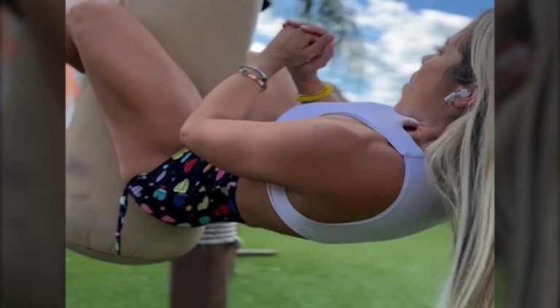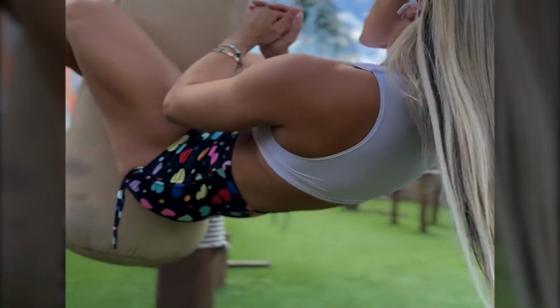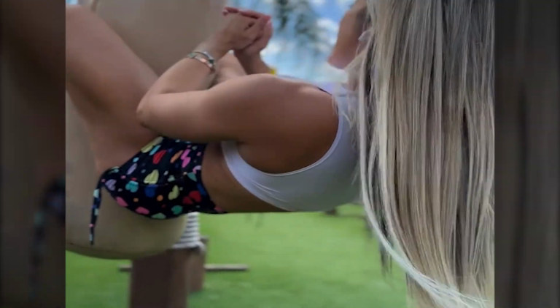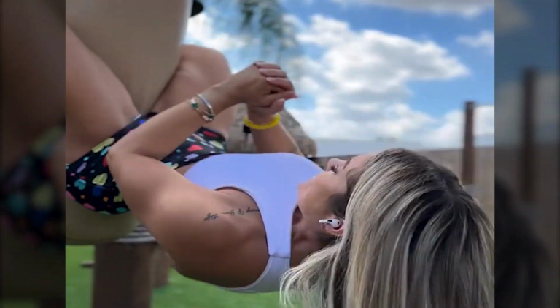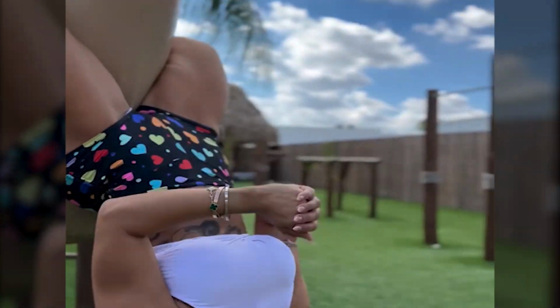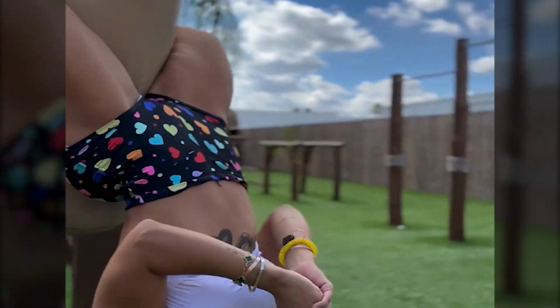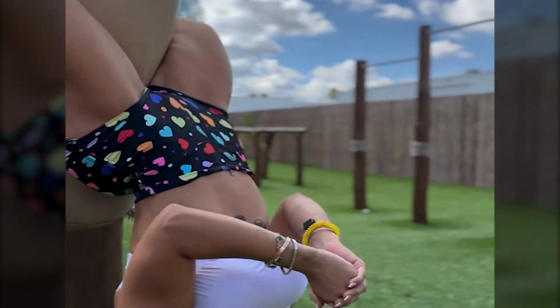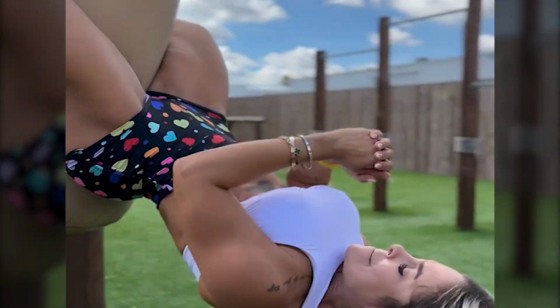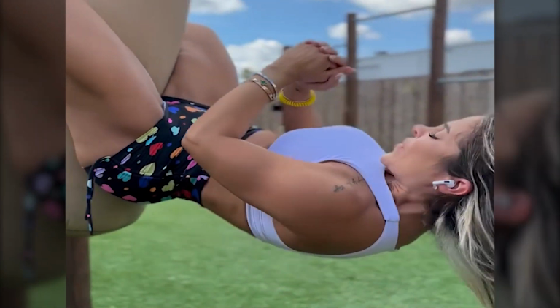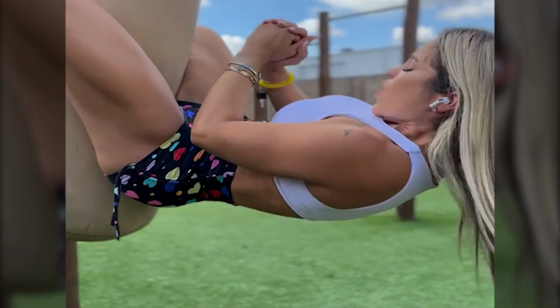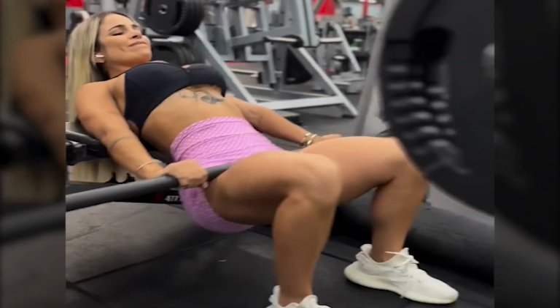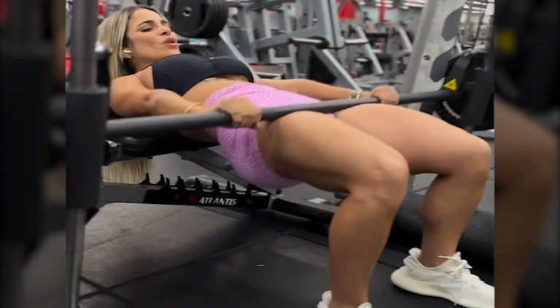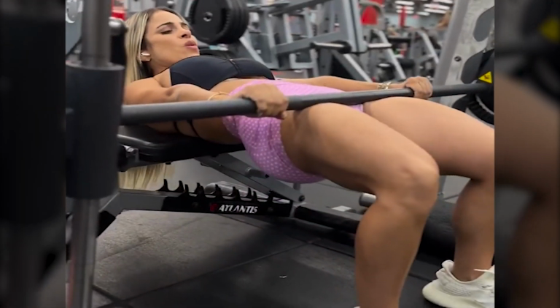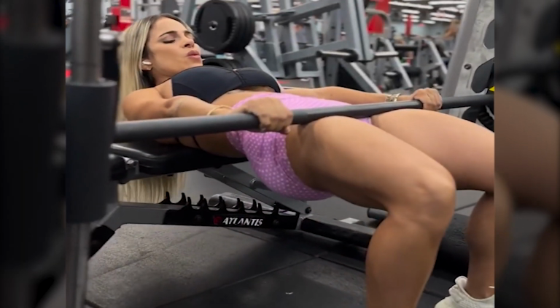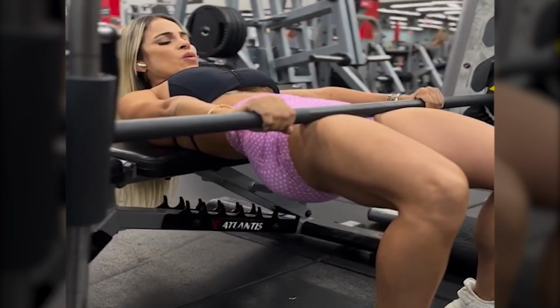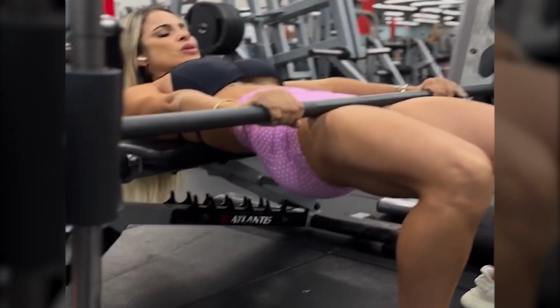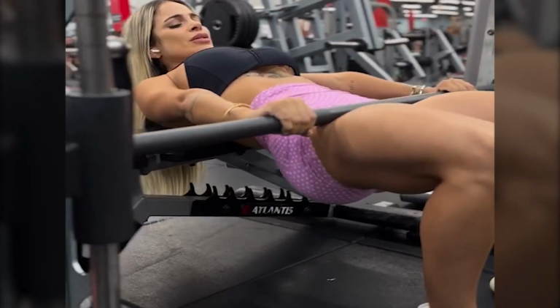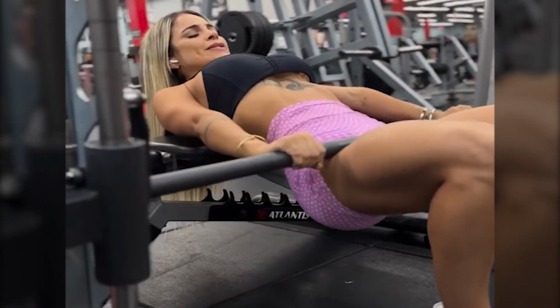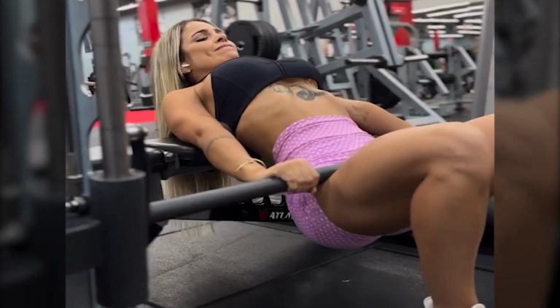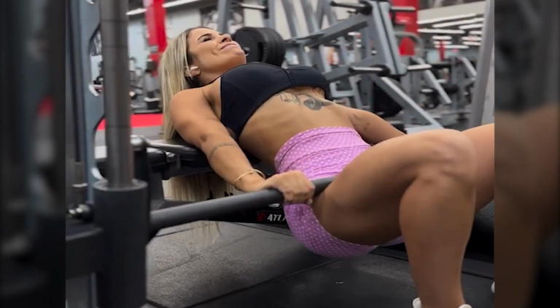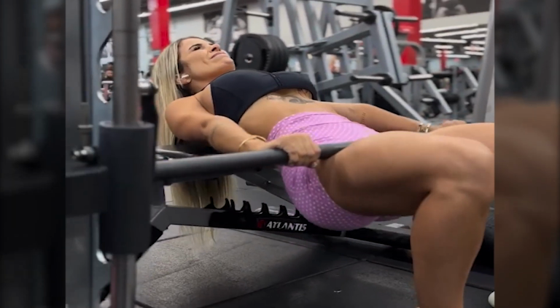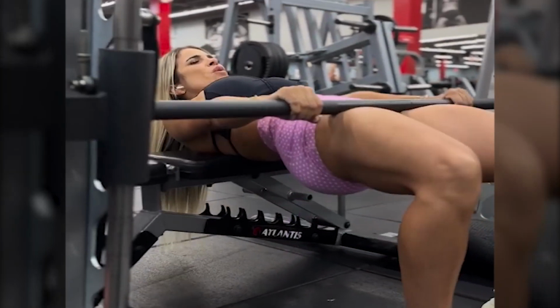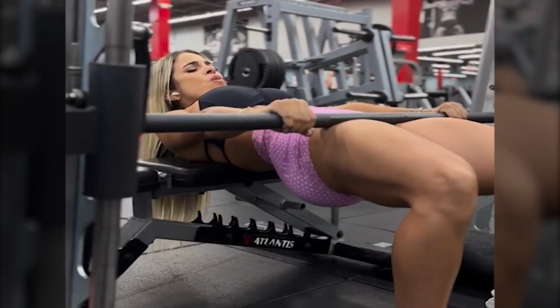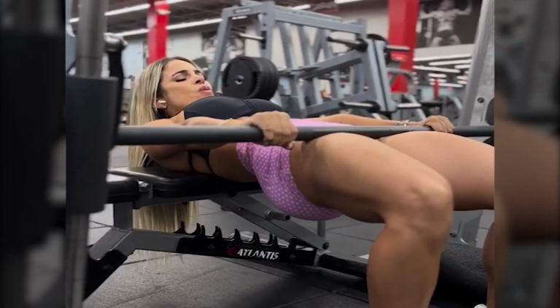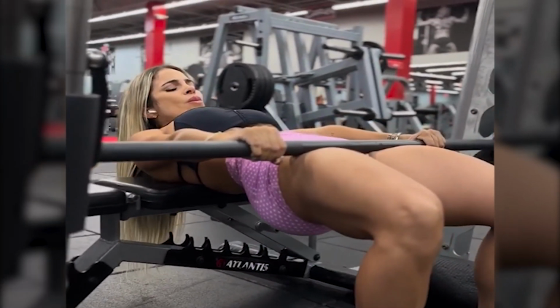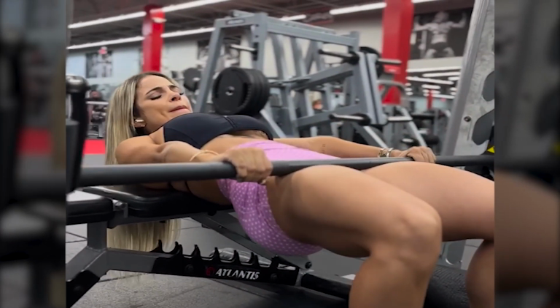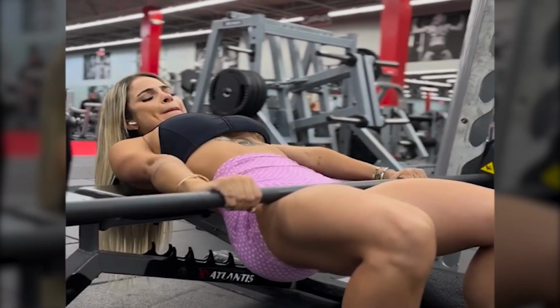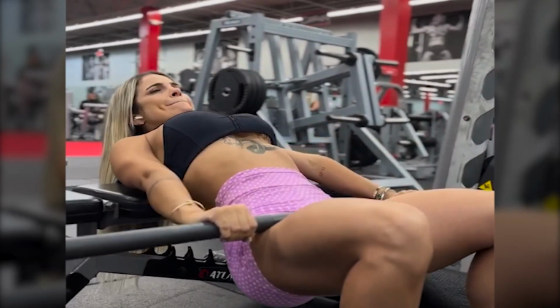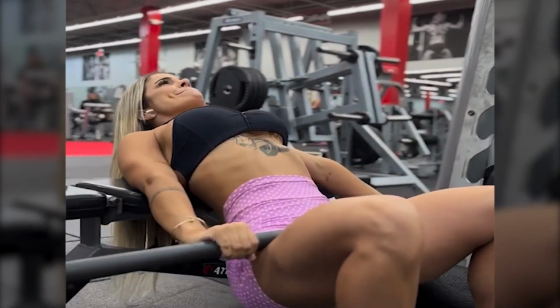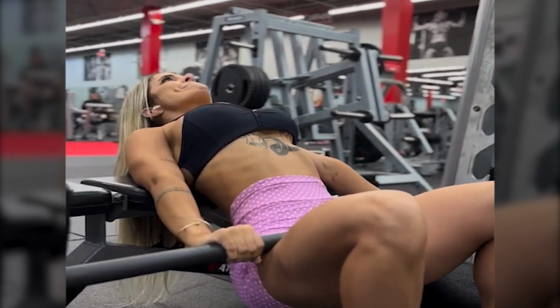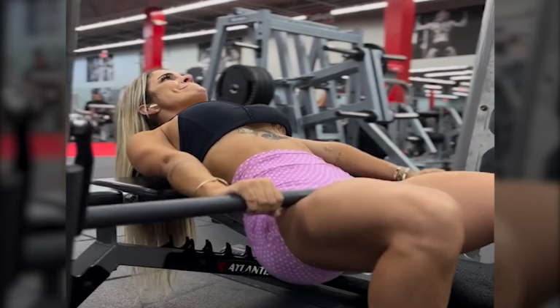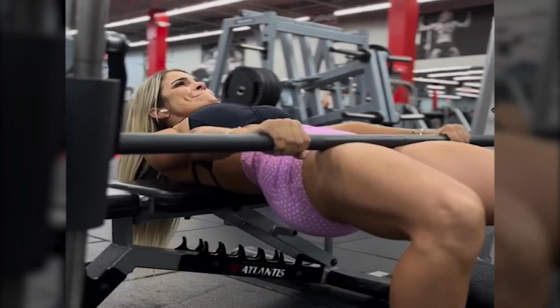Moriah follows a high-protein diet to support muscle growth and recovery, balanced with healthy fats and complex carbohydrates for sustained energy.